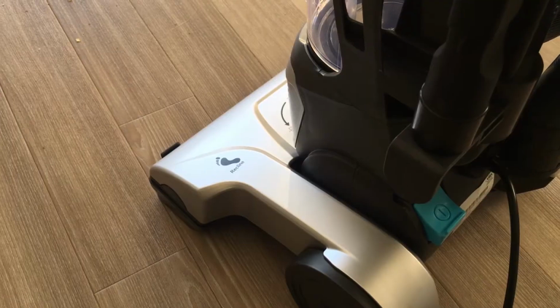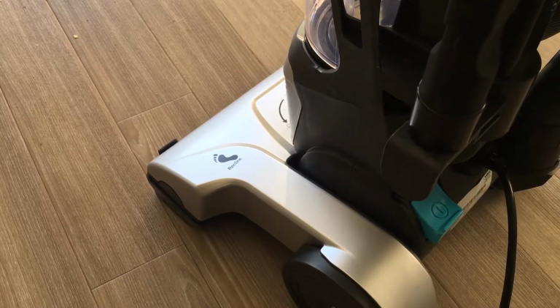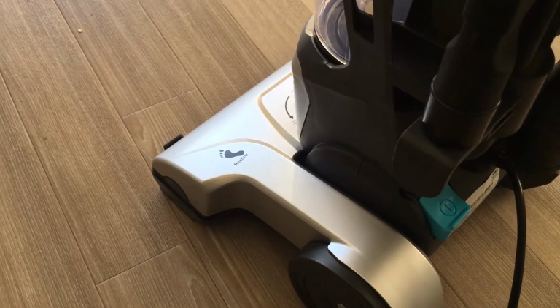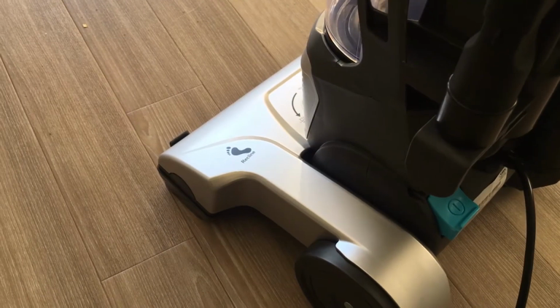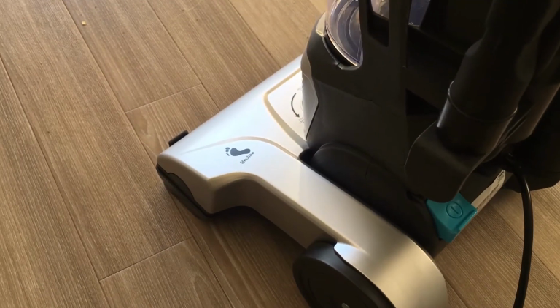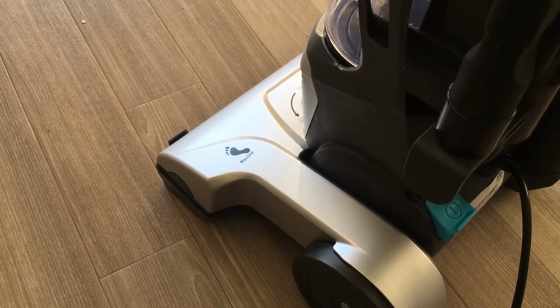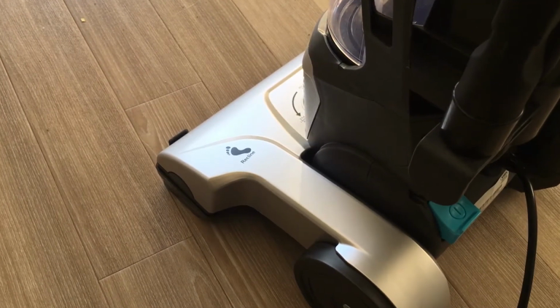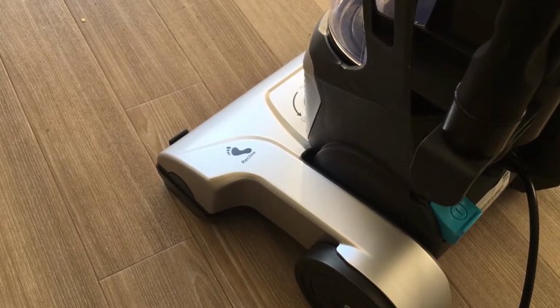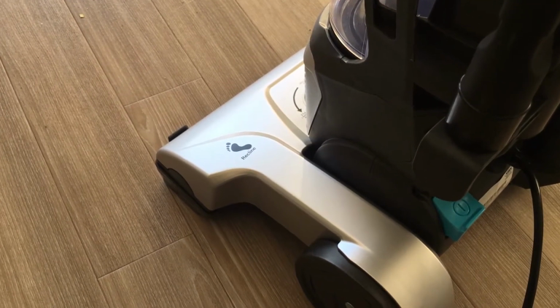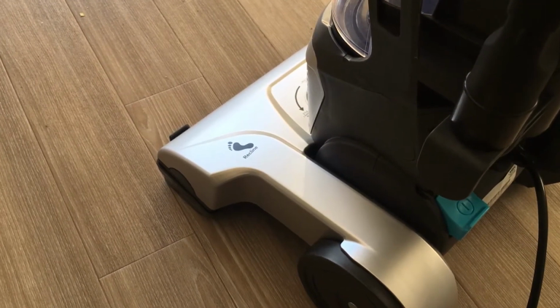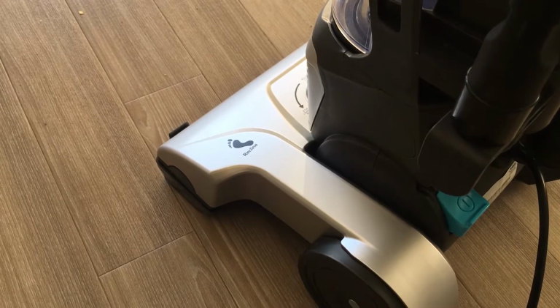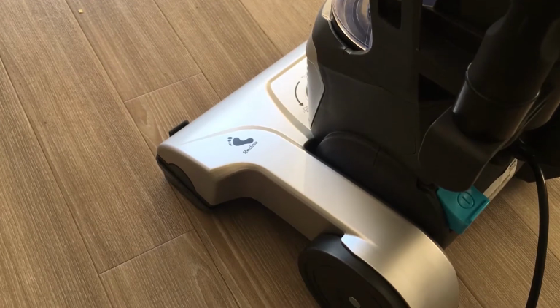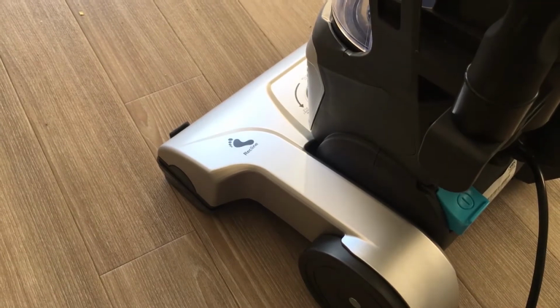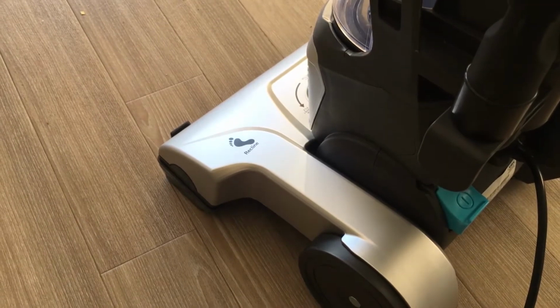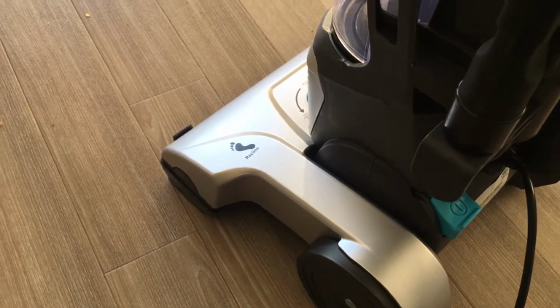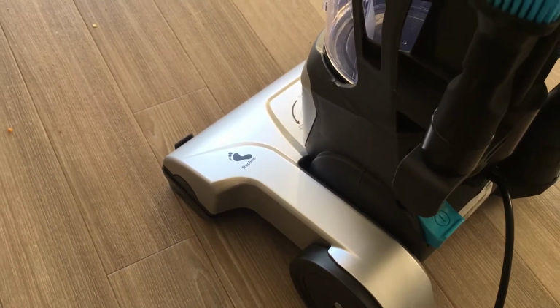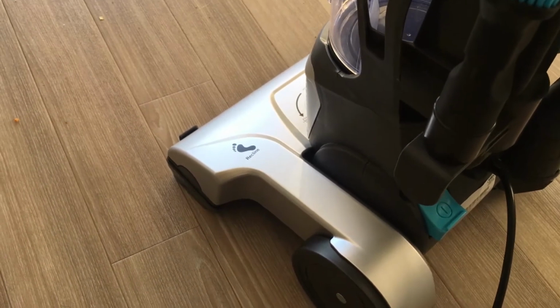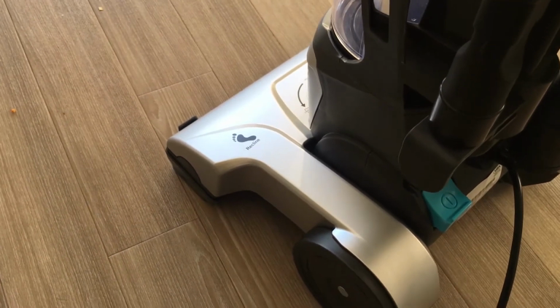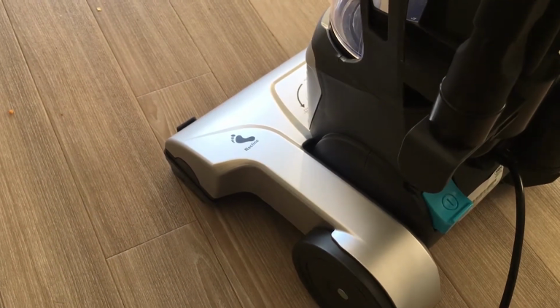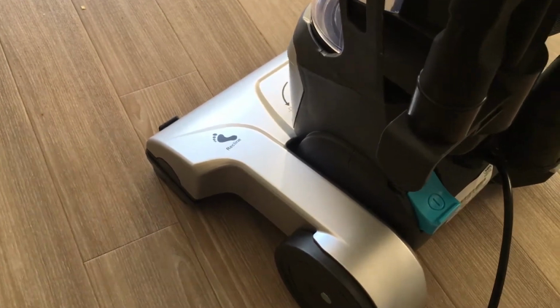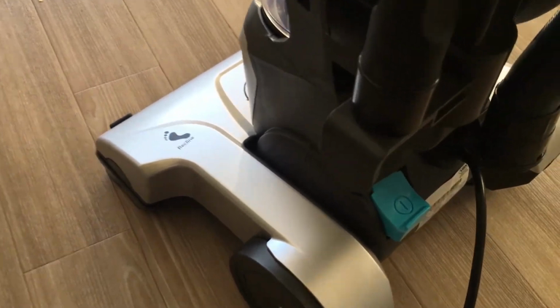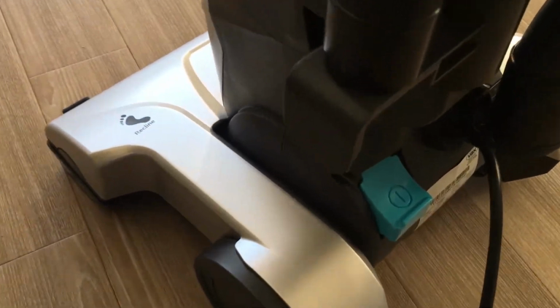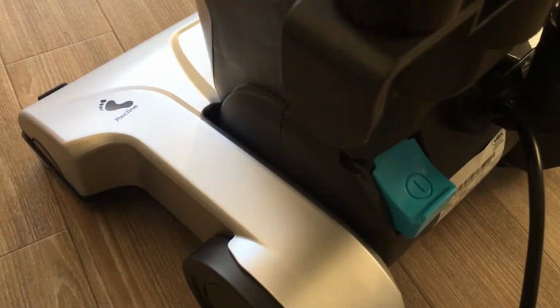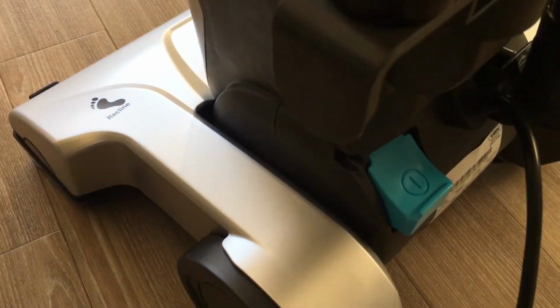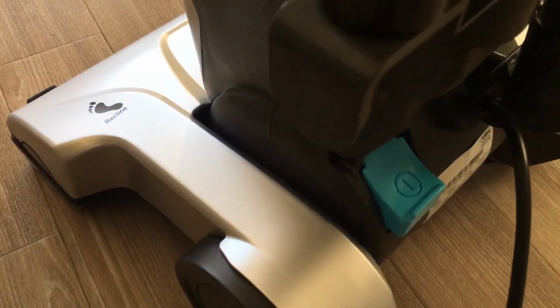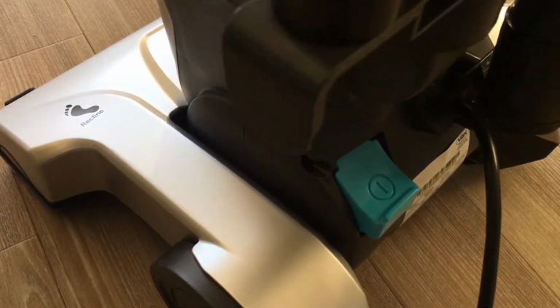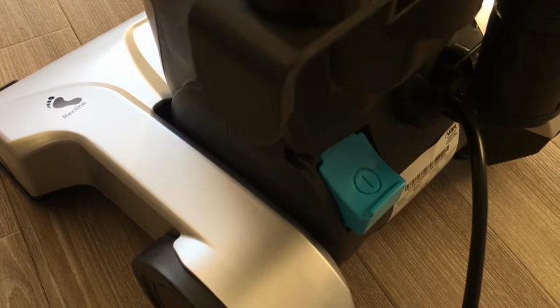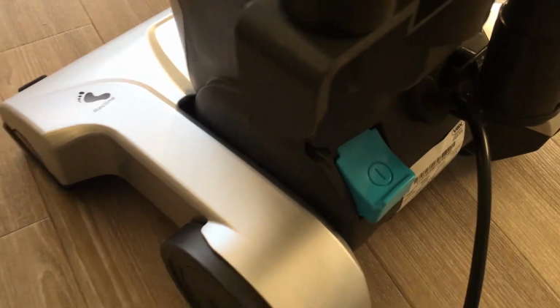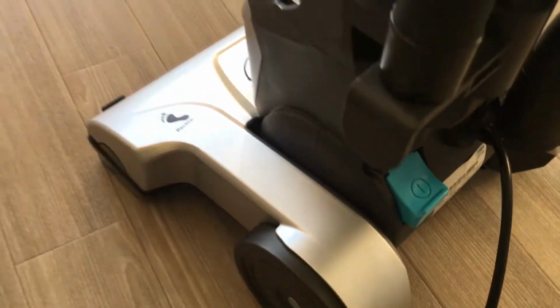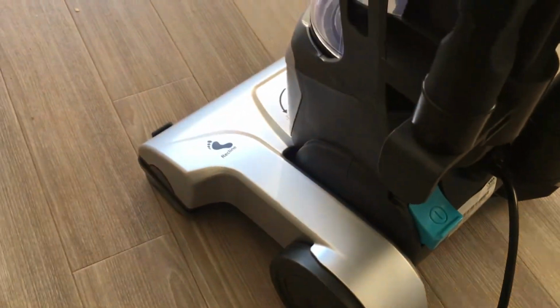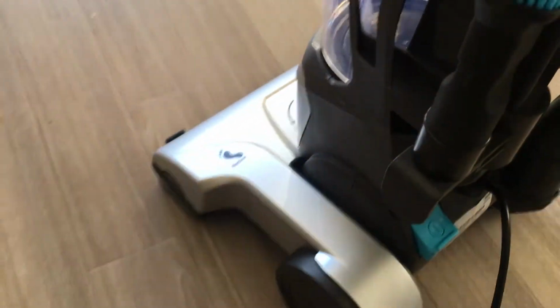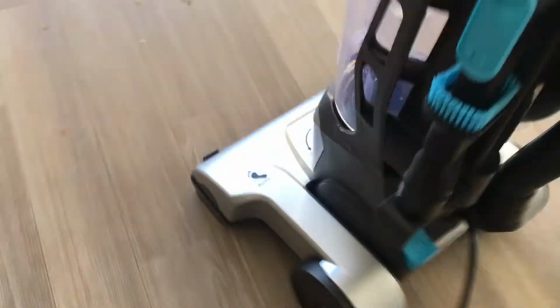The vacuum is really easy to recline. You just put your foot right there where the symbol is, pull it back, press the on button which is there and you're ready to go.